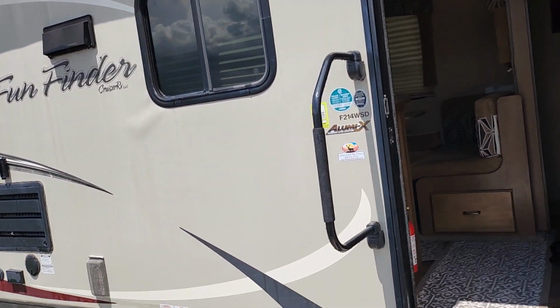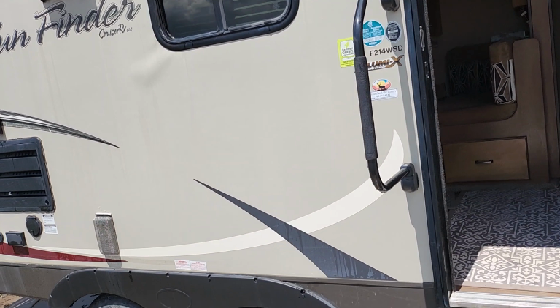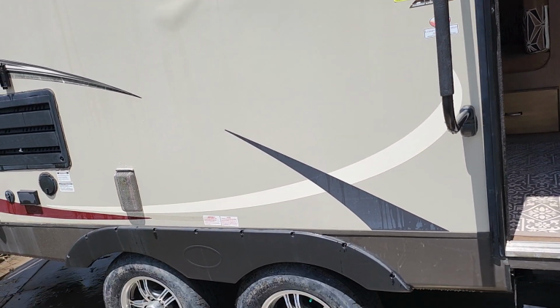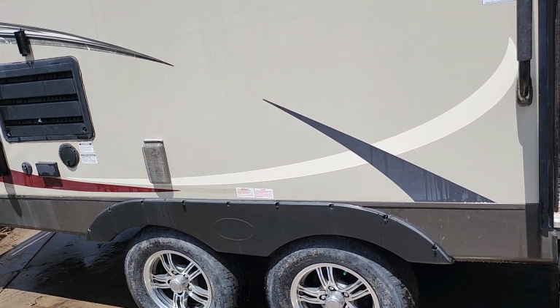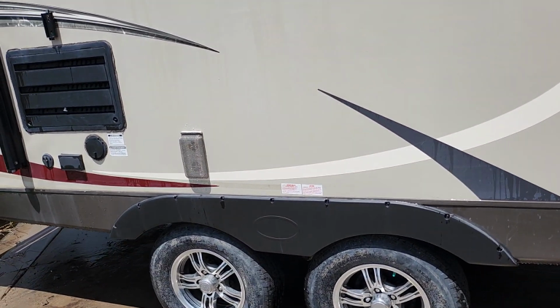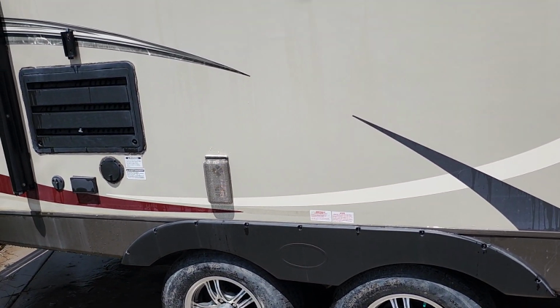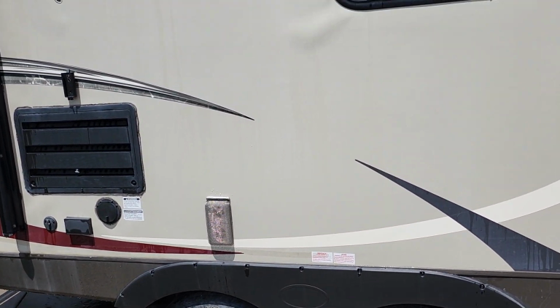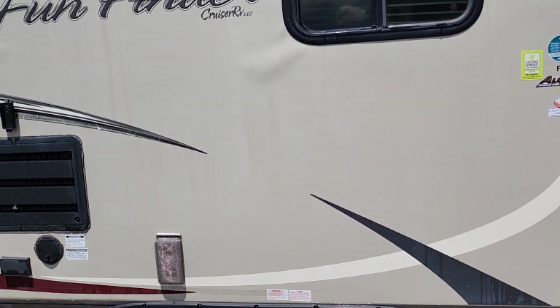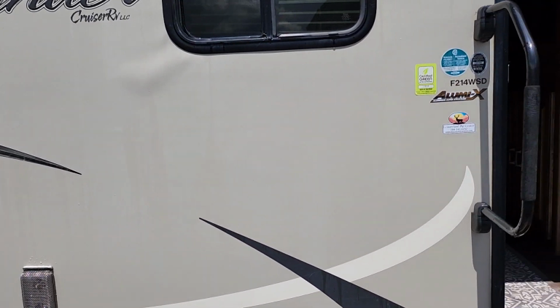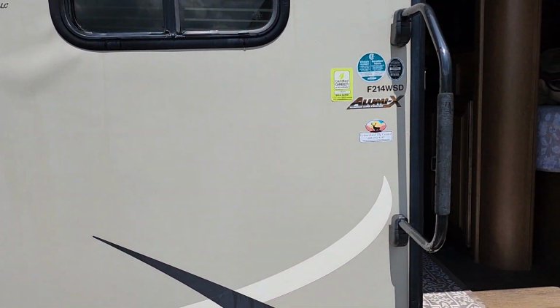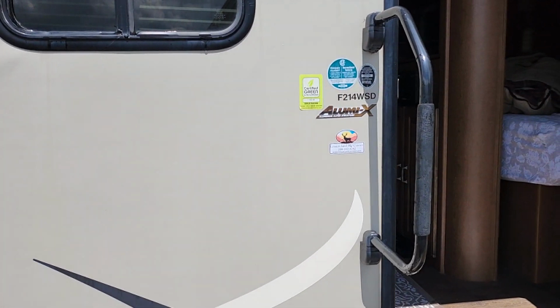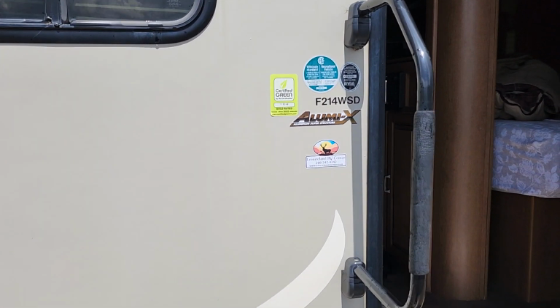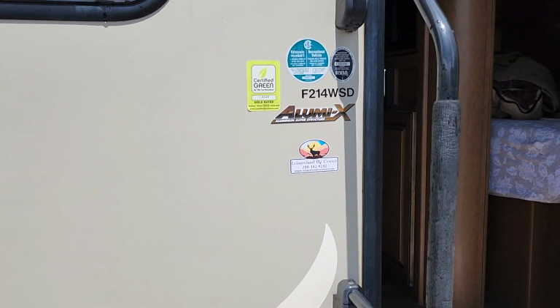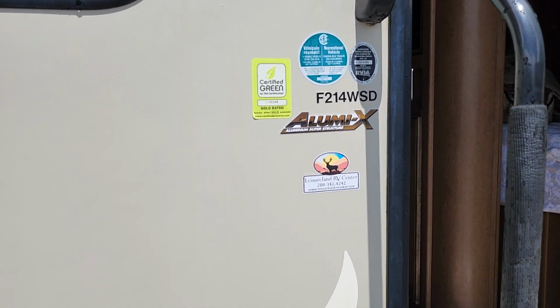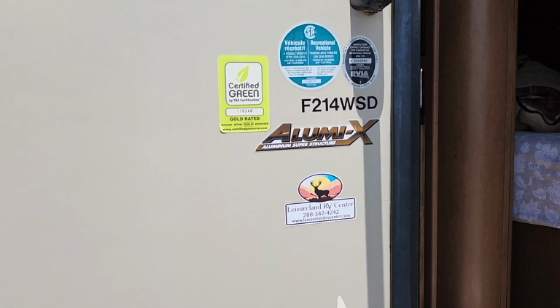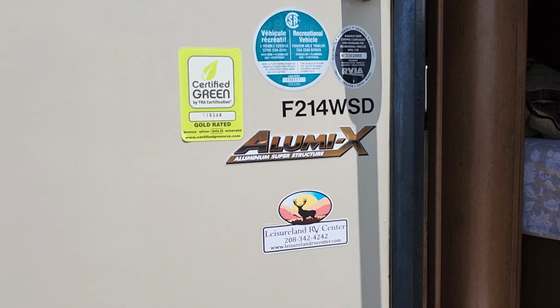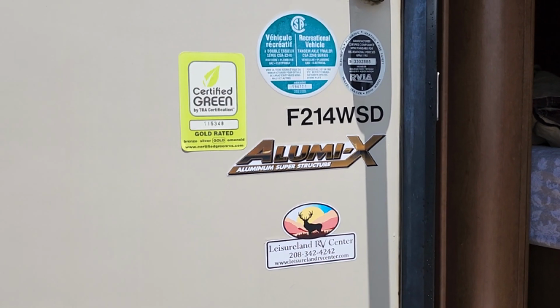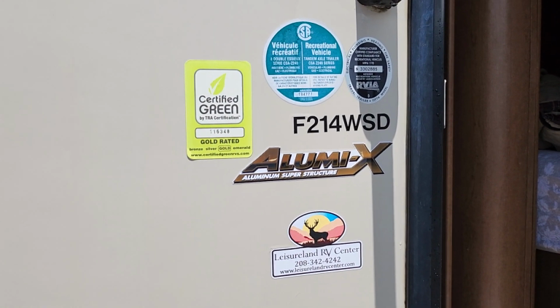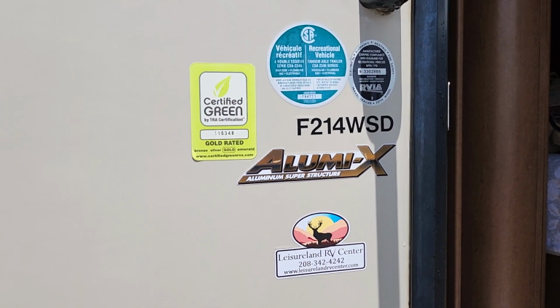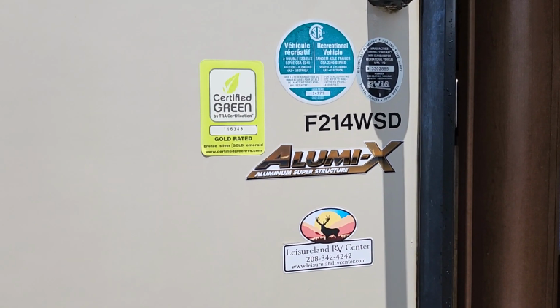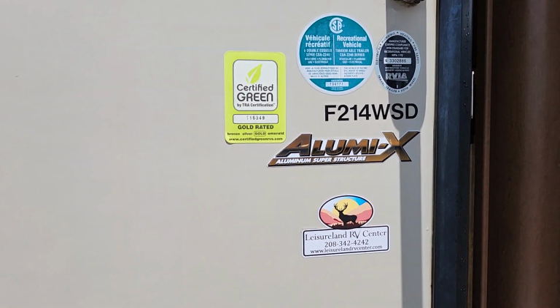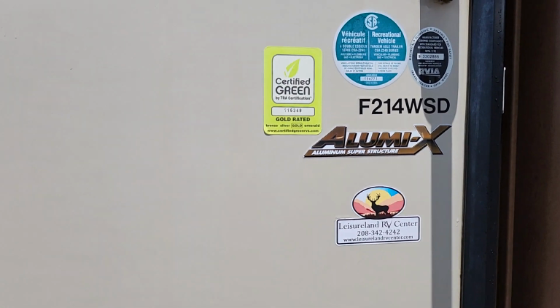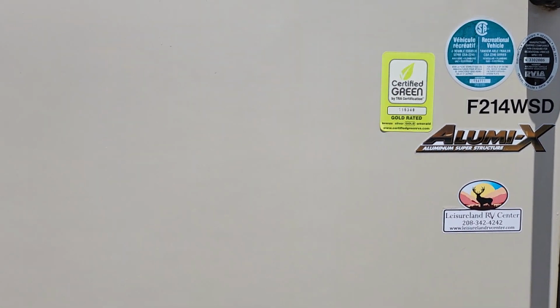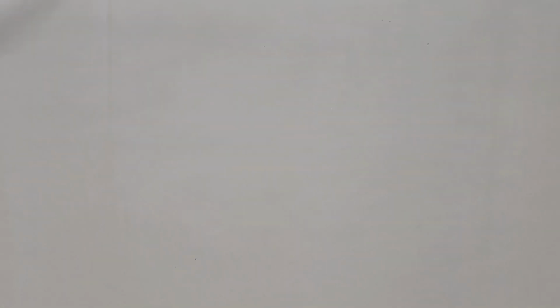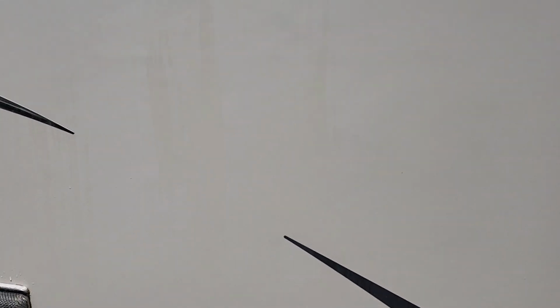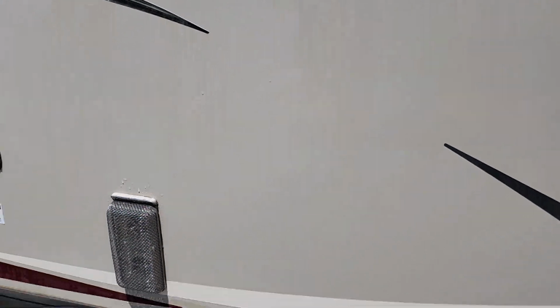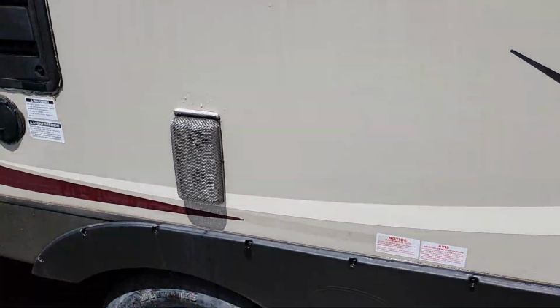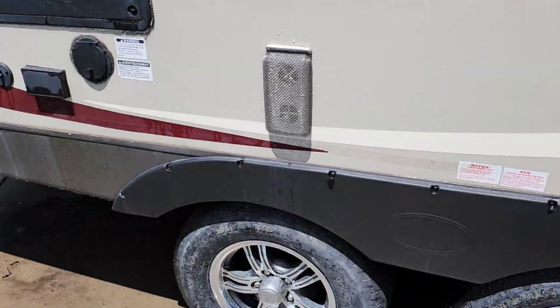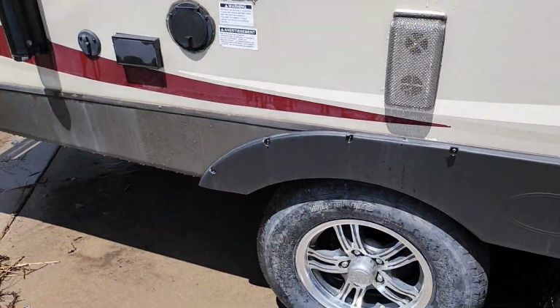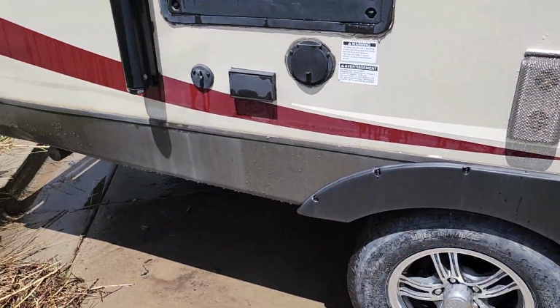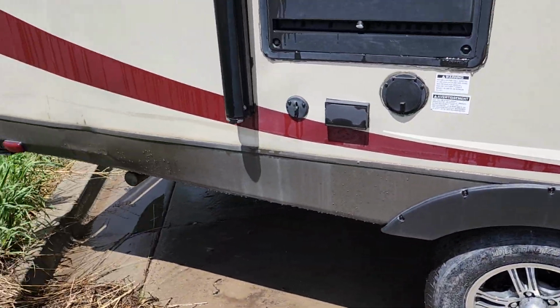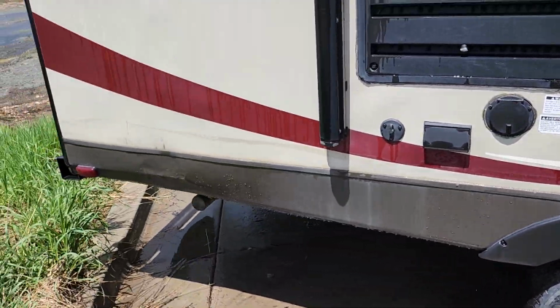Everything works great. The model number is an F214 WSD side dinette. I also packed the wheel bearings.